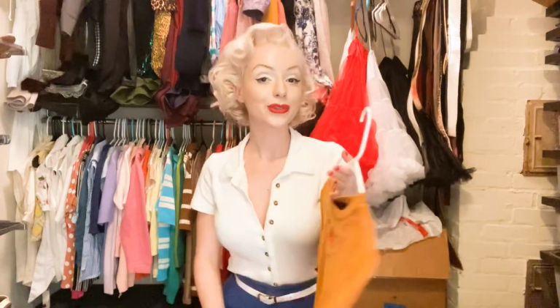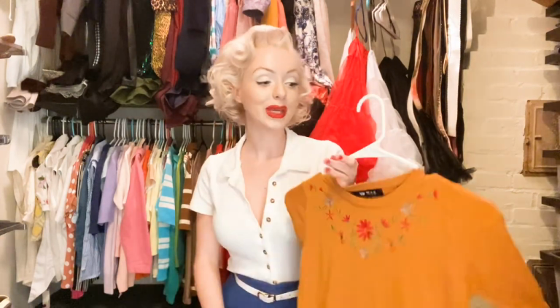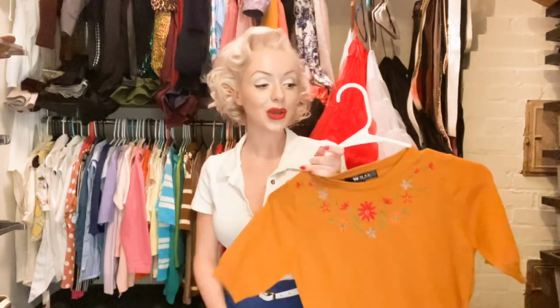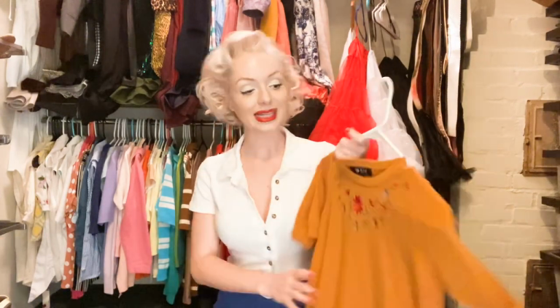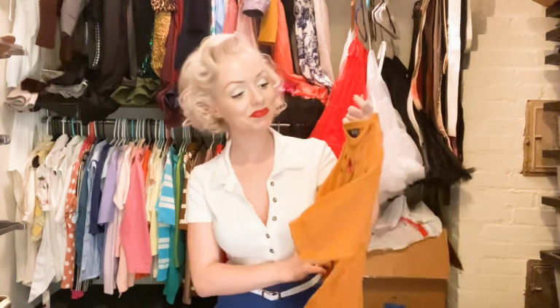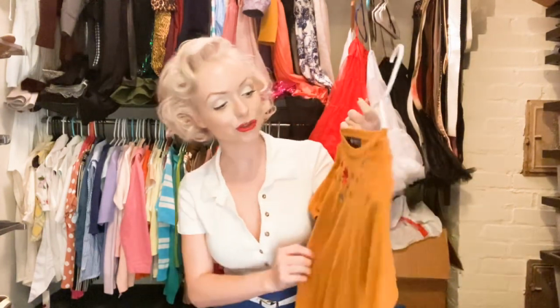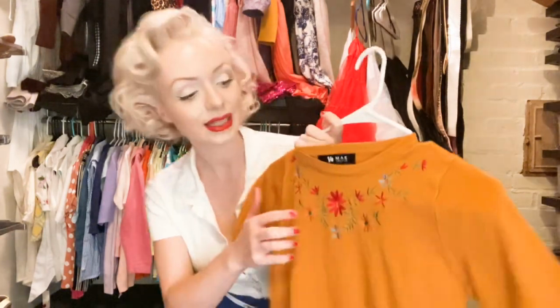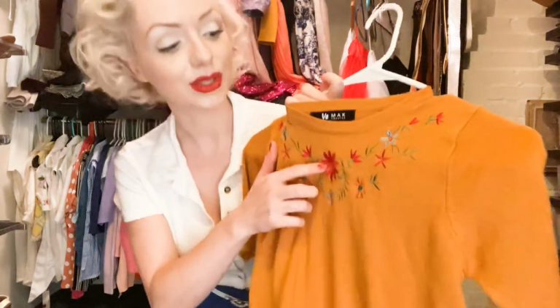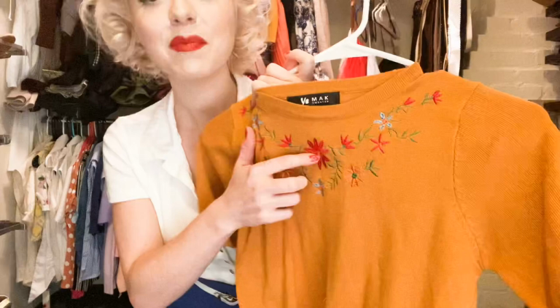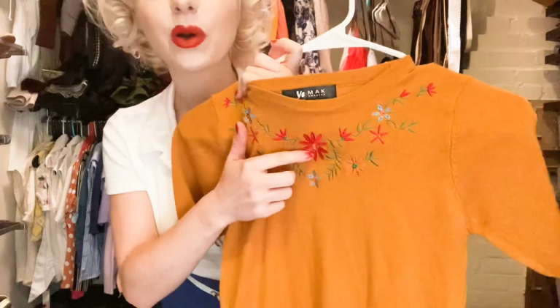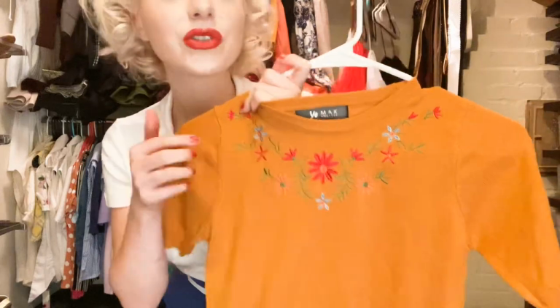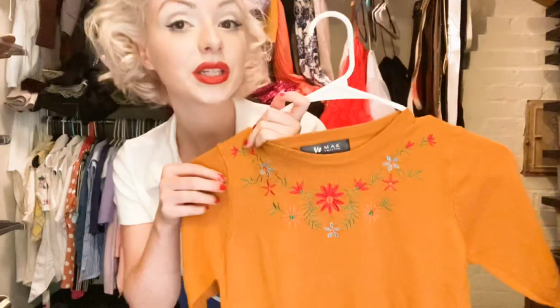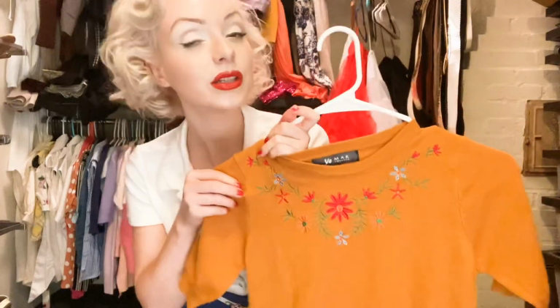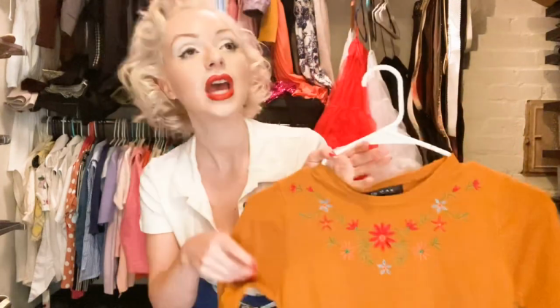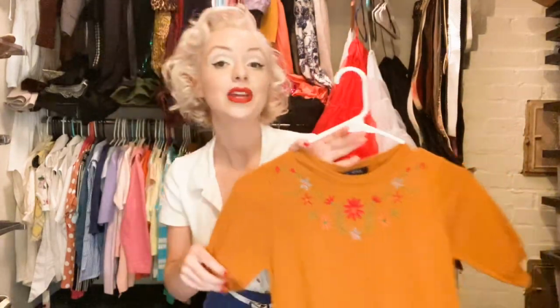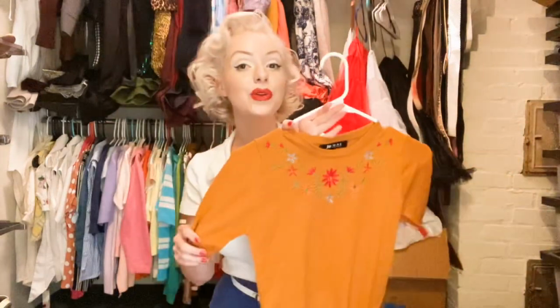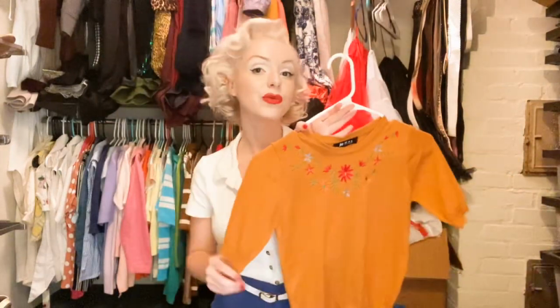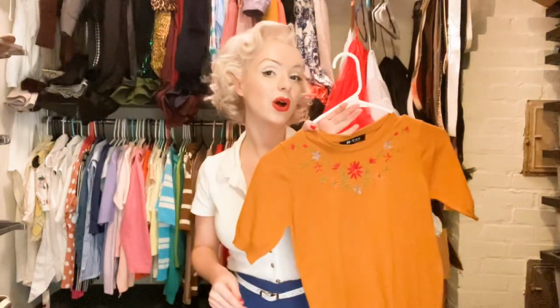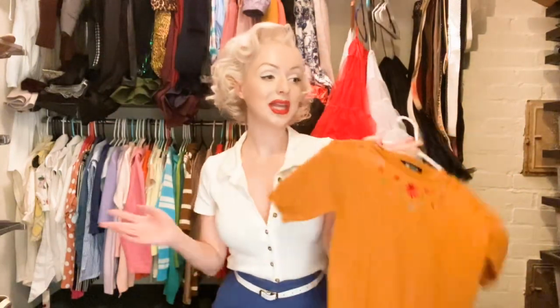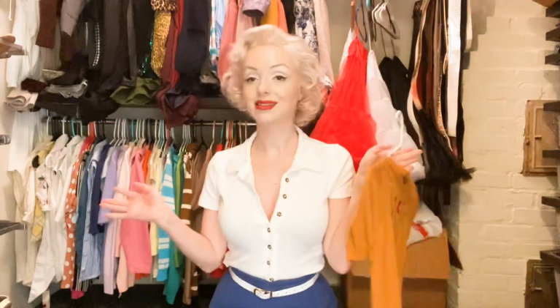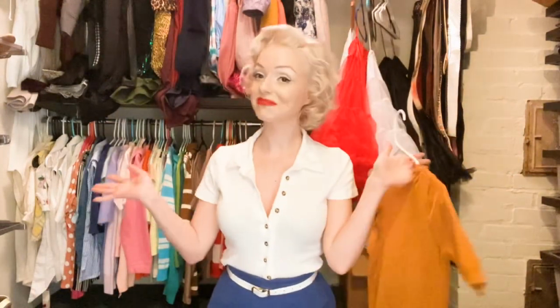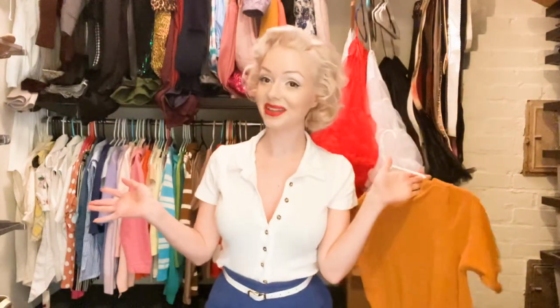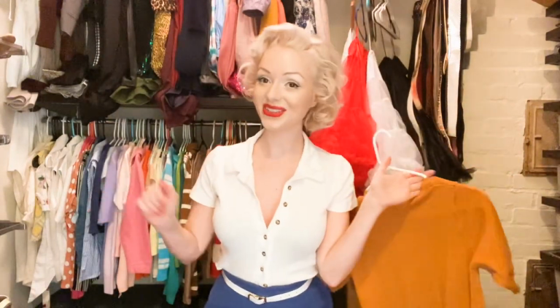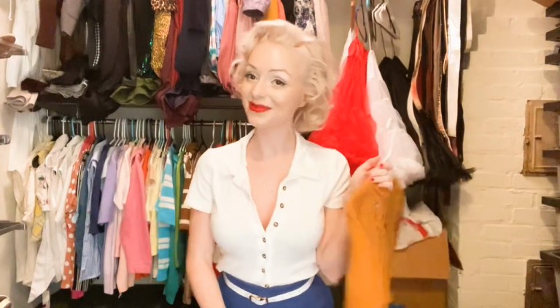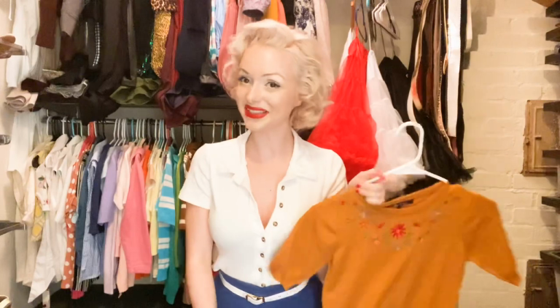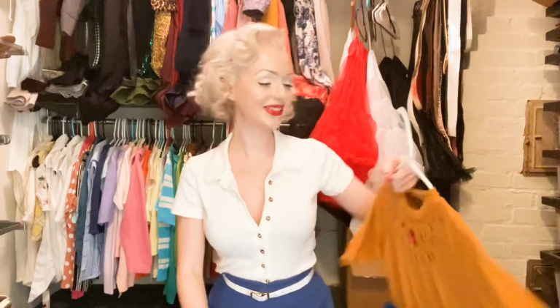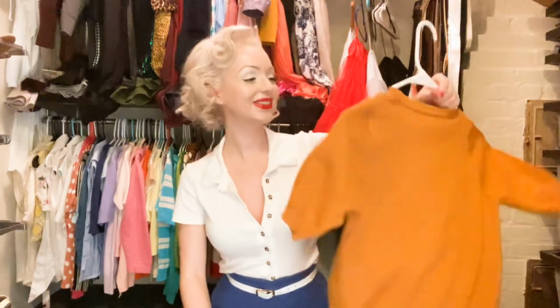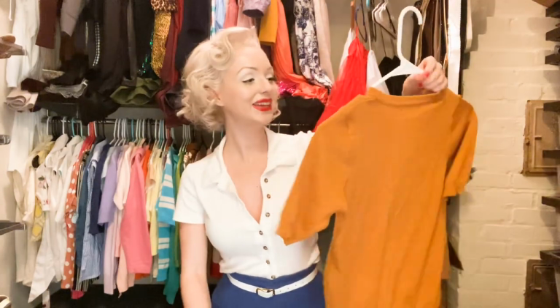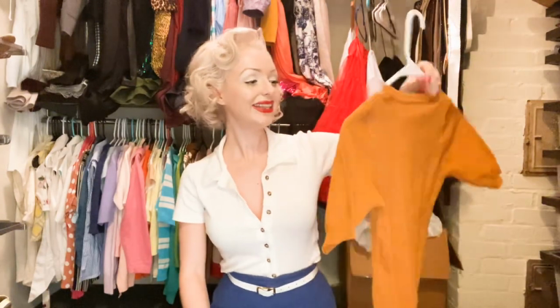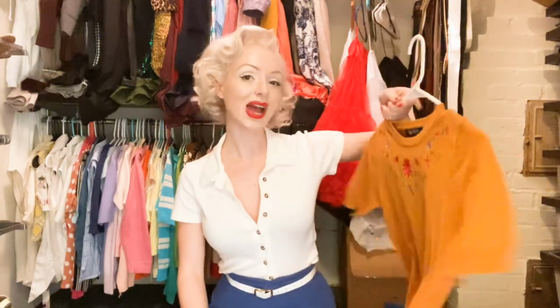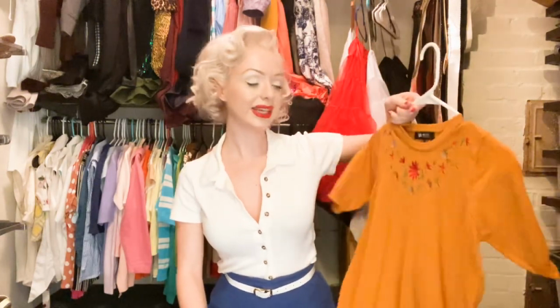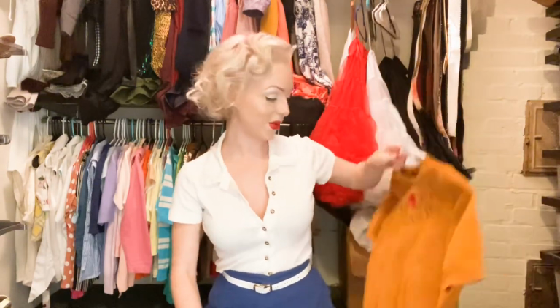I personally would probably wear this on its own, but it really is up to you. I have seen a few people put sweaters over a circle dress and they always look so cute. So maybe if you had a dress in one of these solid colors, you could put this over the top and it adds a little something extra to it. I really like this one.